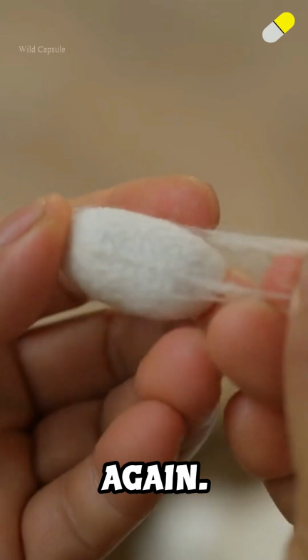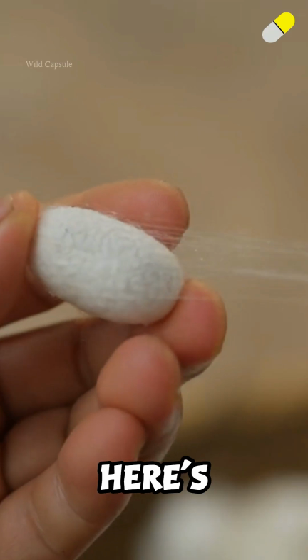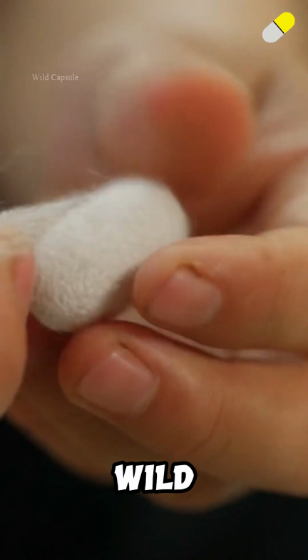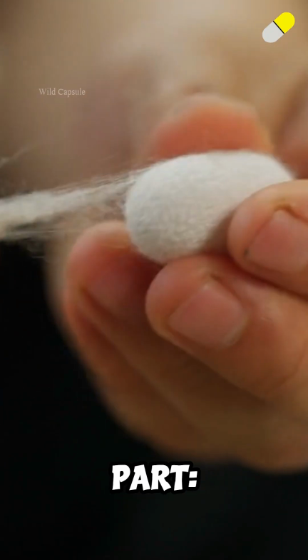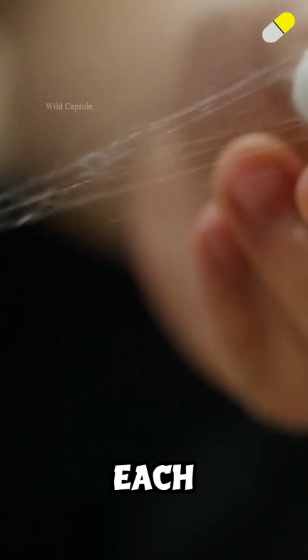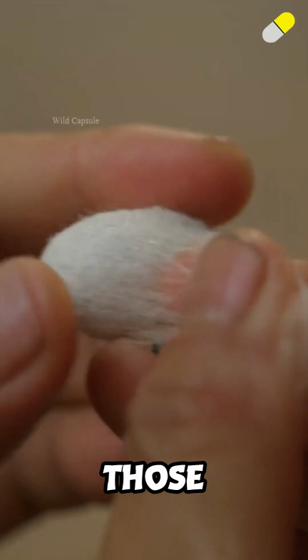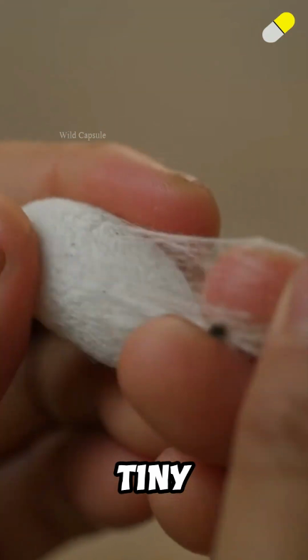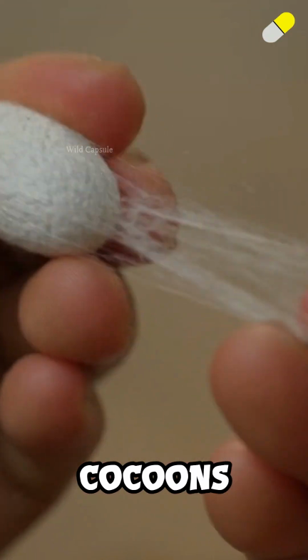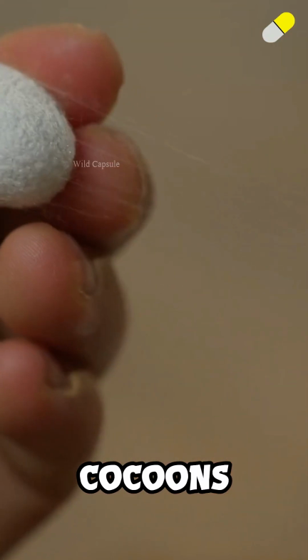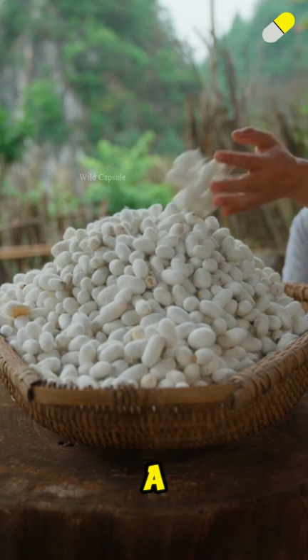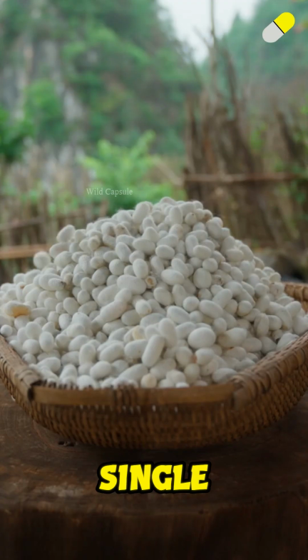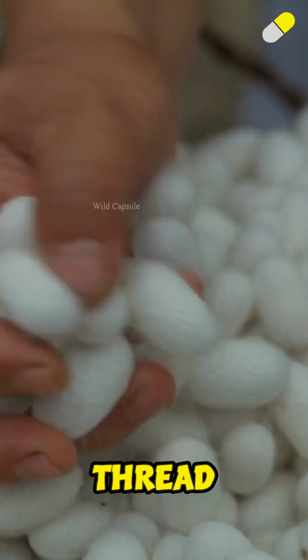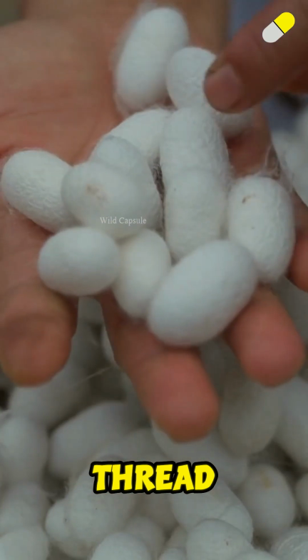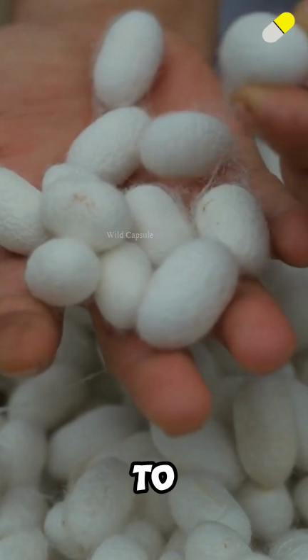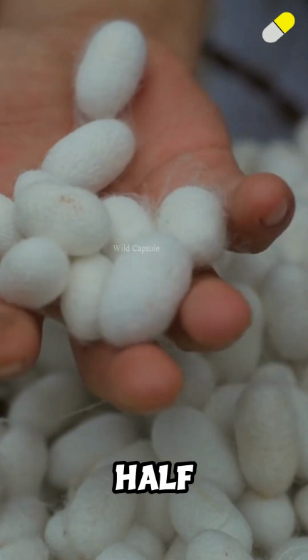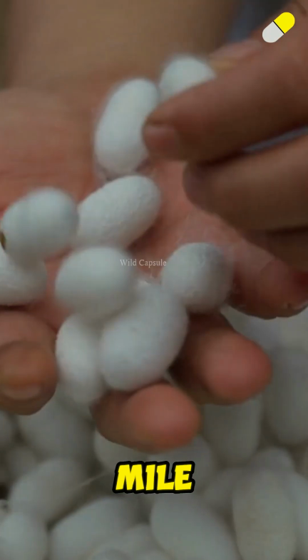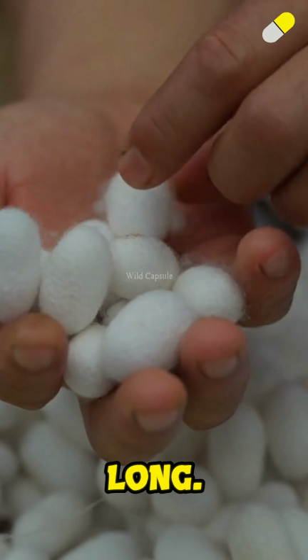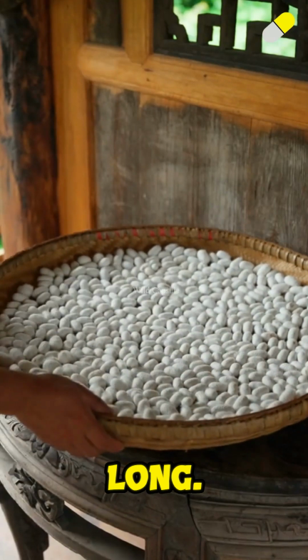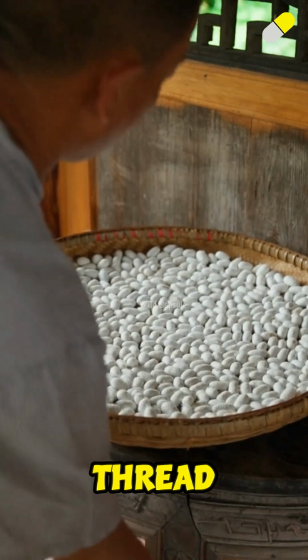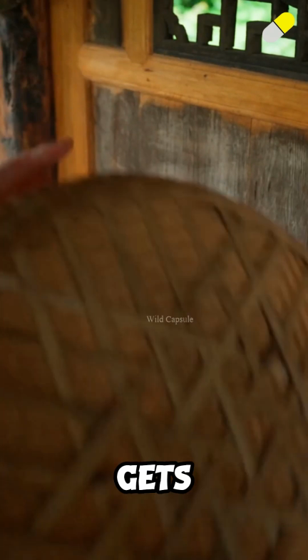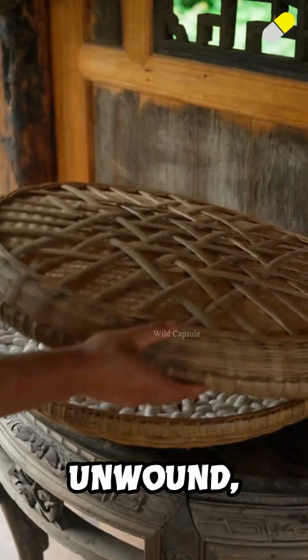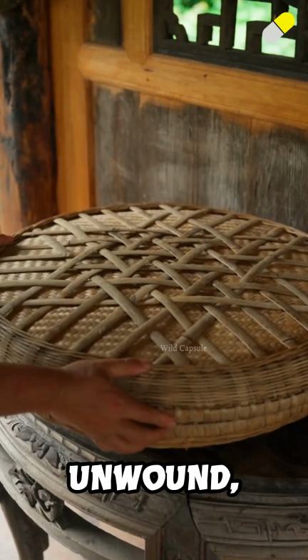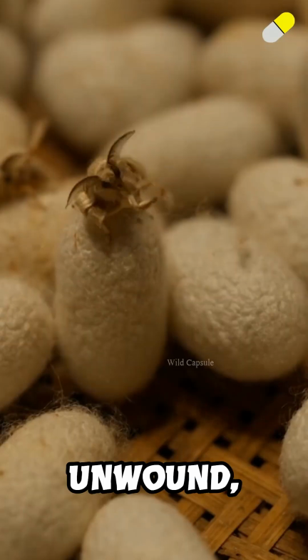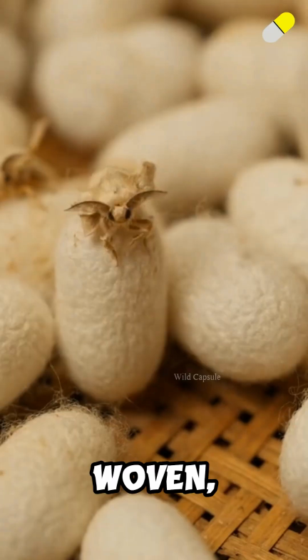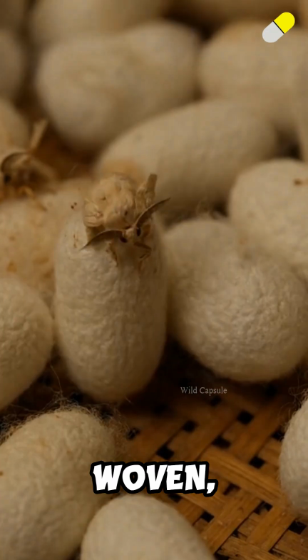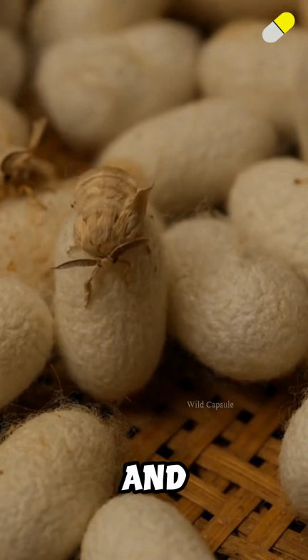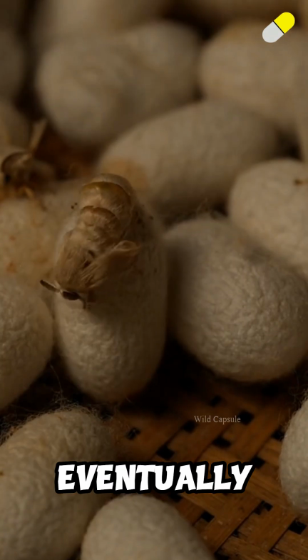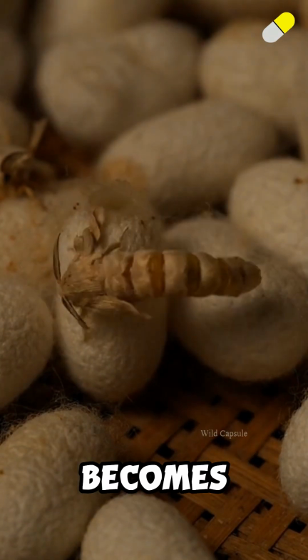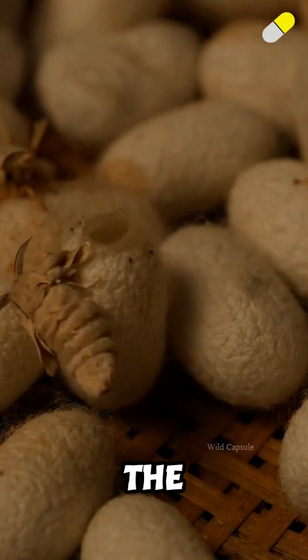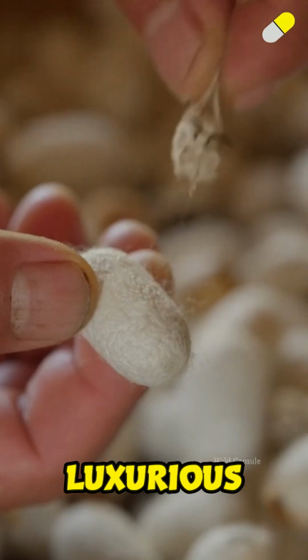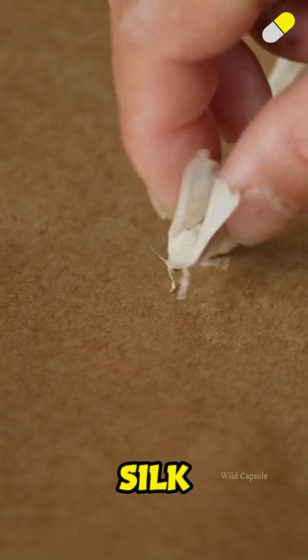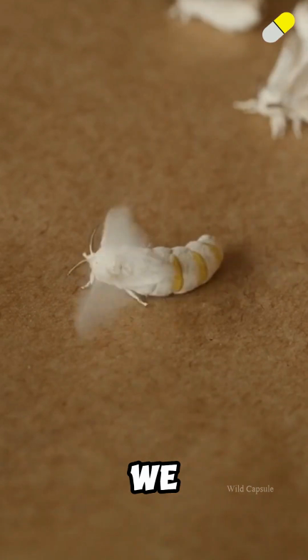But here's the wild part. Each of those tiny cocoons can produce a single thread up to half a mile long. That thread gets unwound, woven, and eventually becomes the luxurious silk we wear.